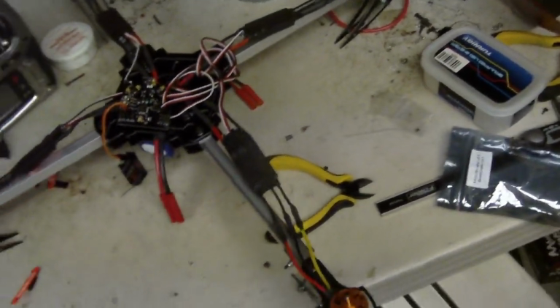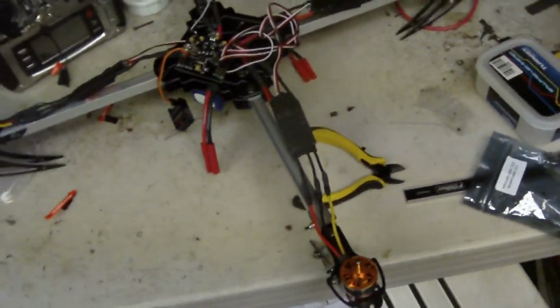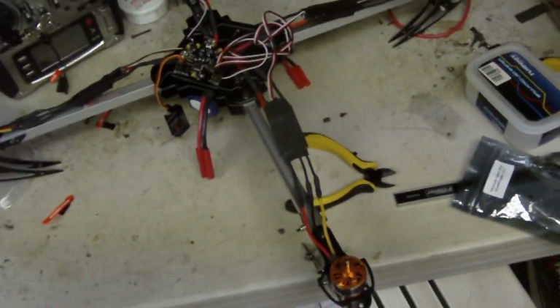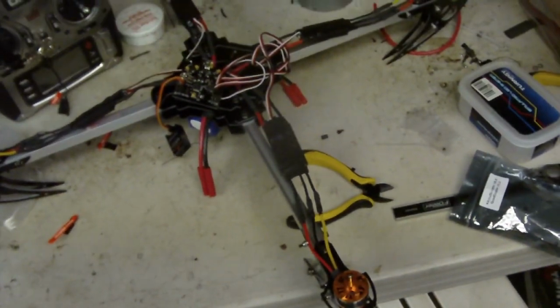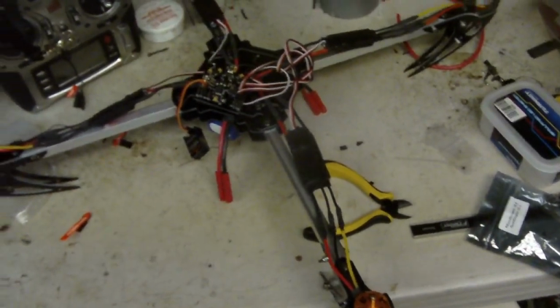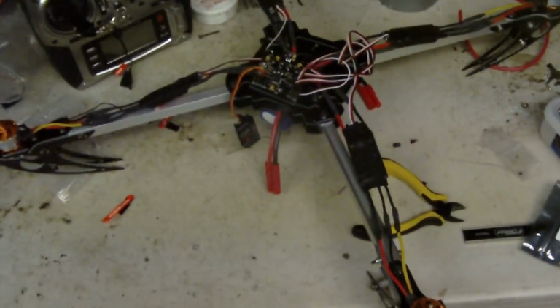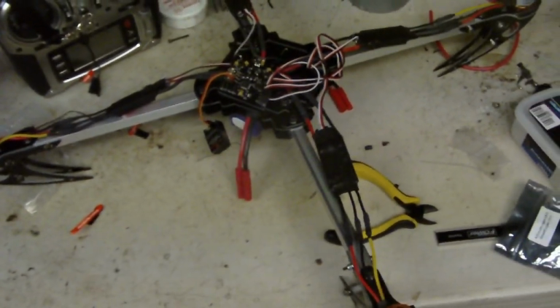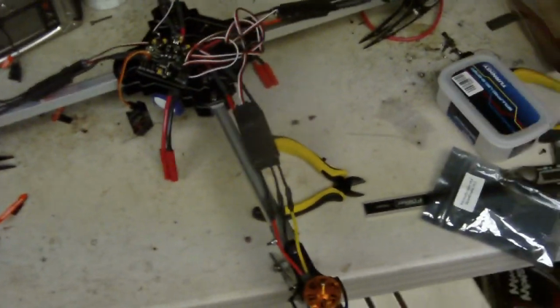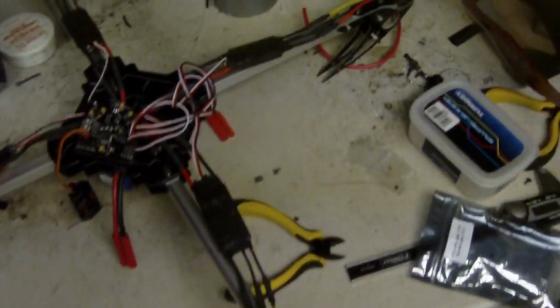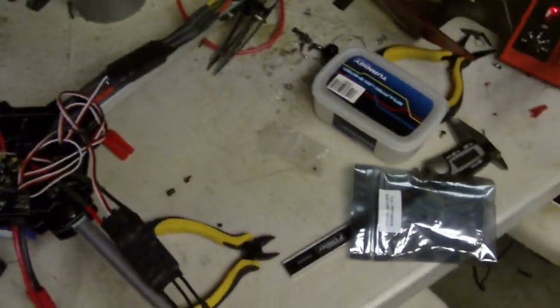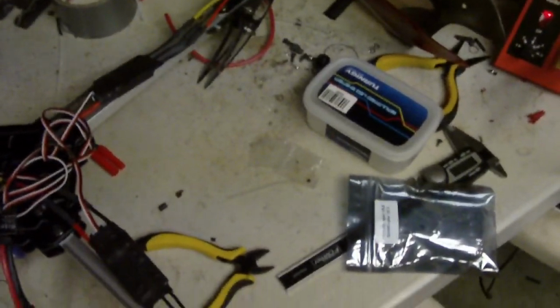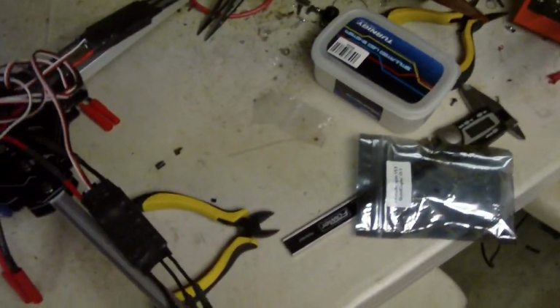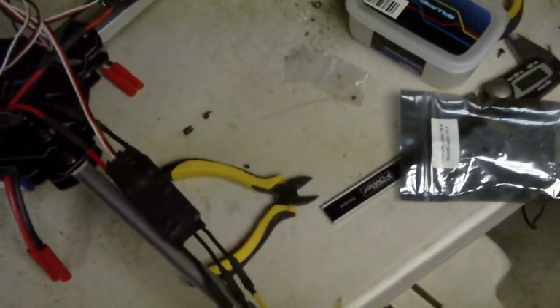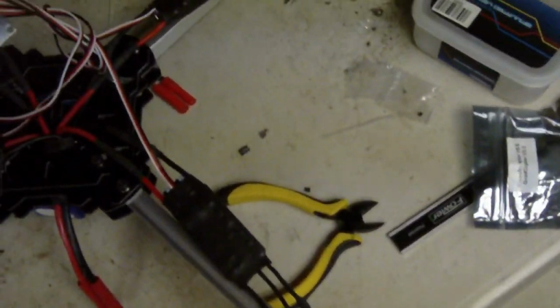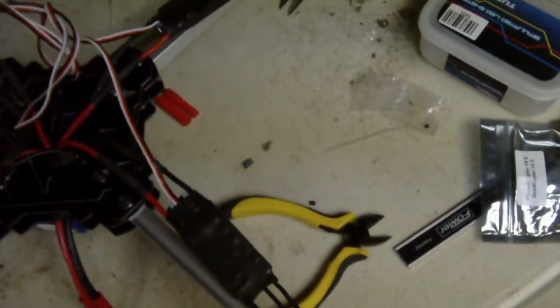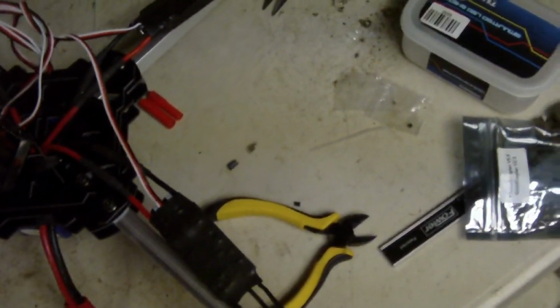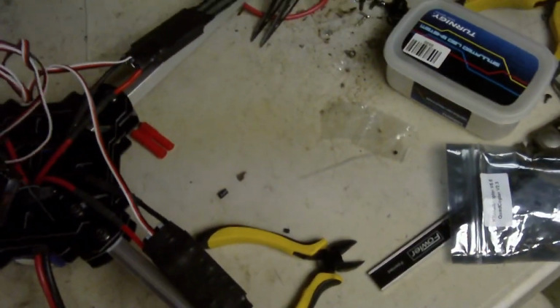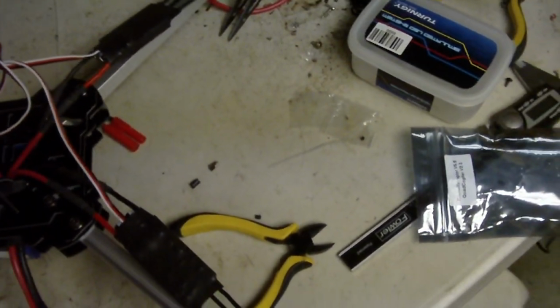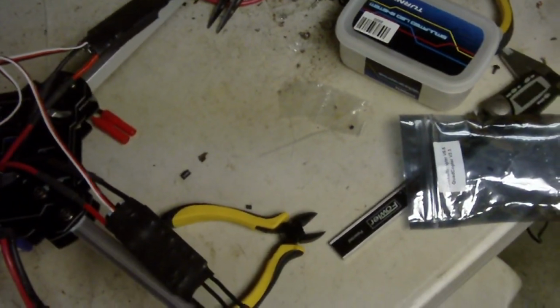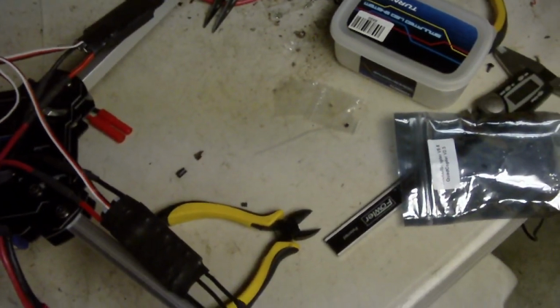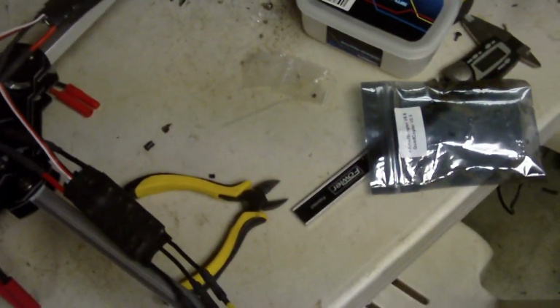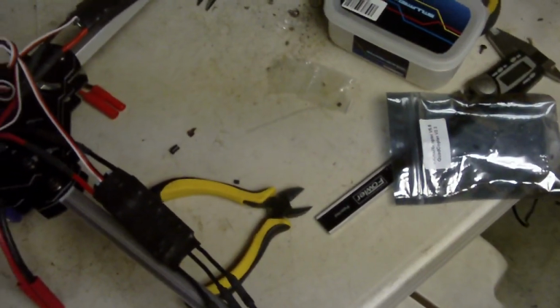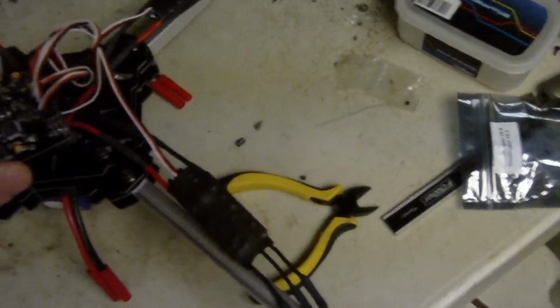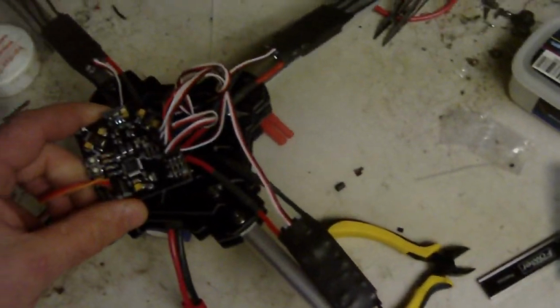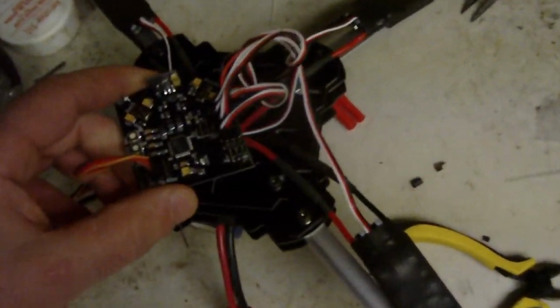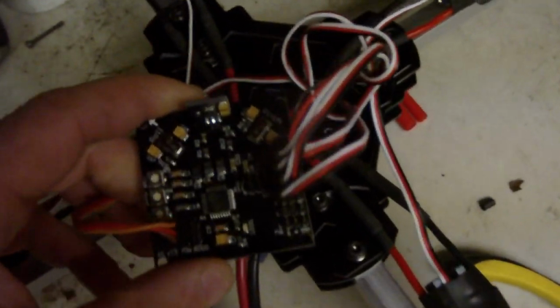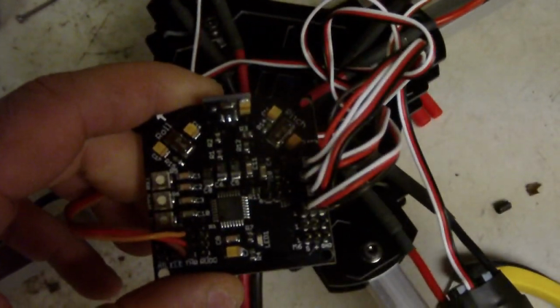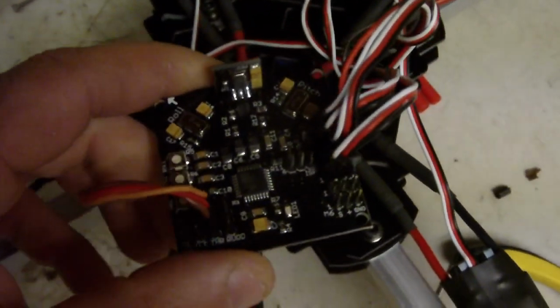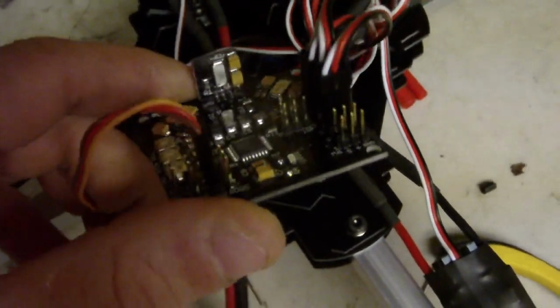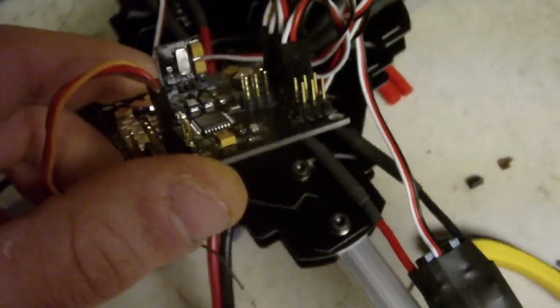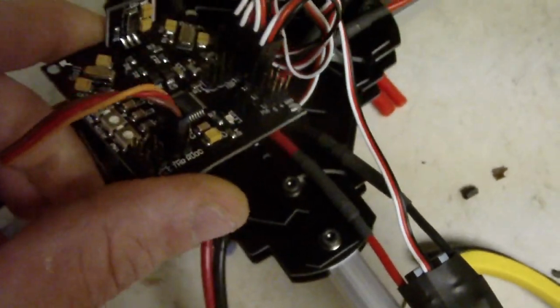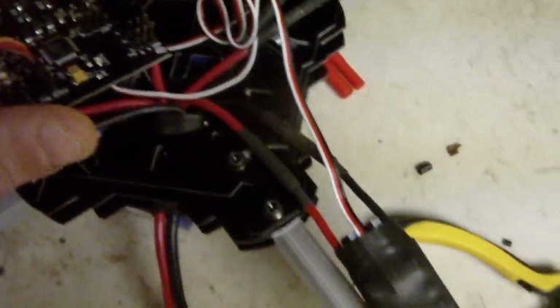It's the X525 frame. It's not bad. I got the KK multi-copter controller board right here — the black board. Pretty, pretty, pretty. It's not done yet.